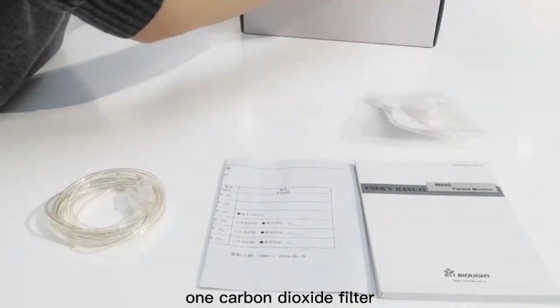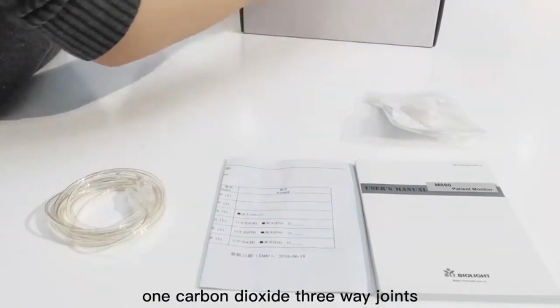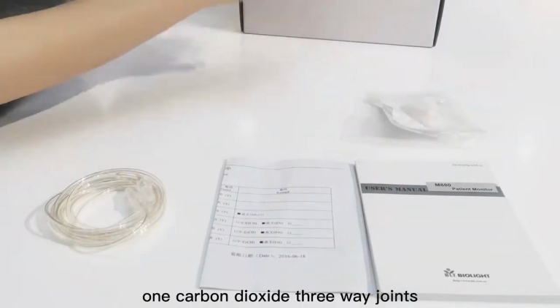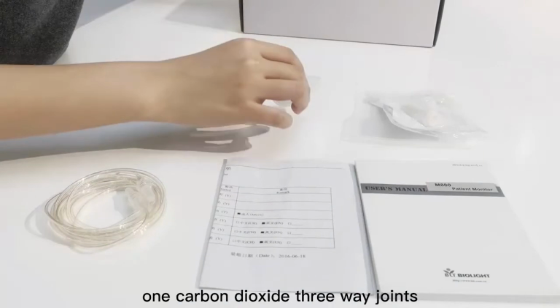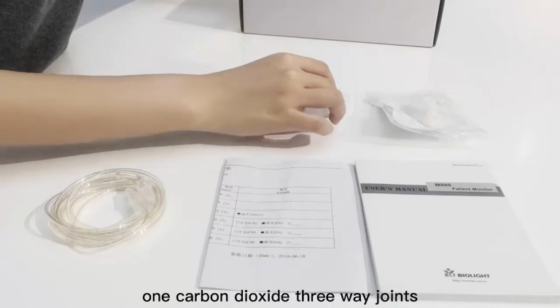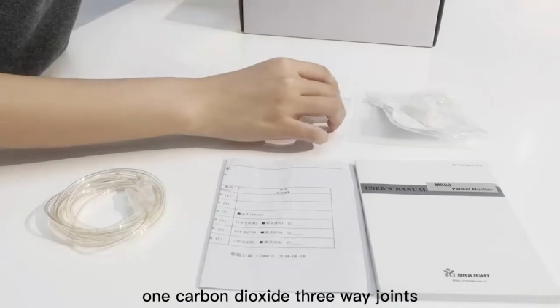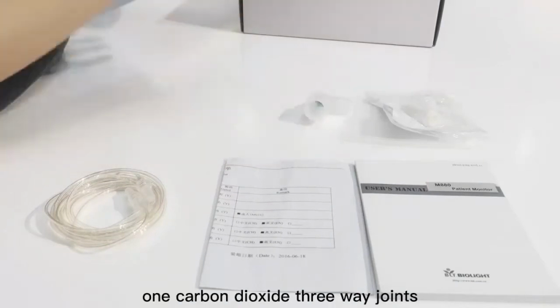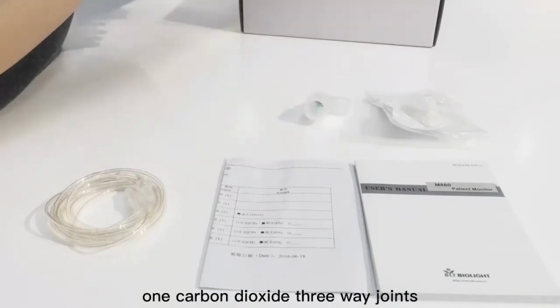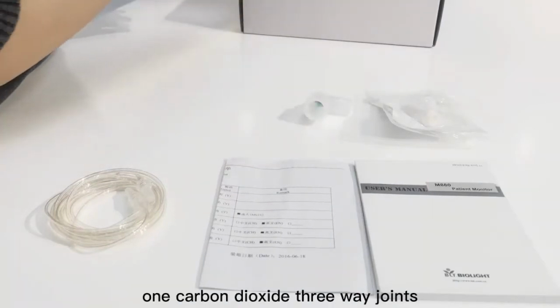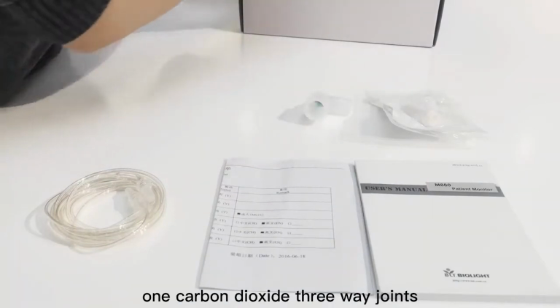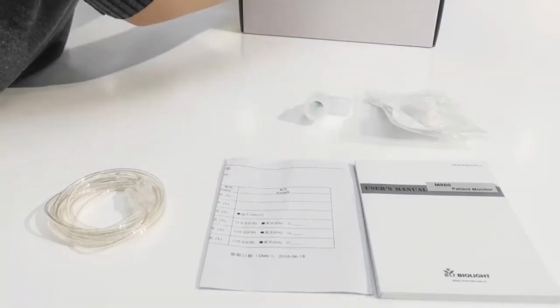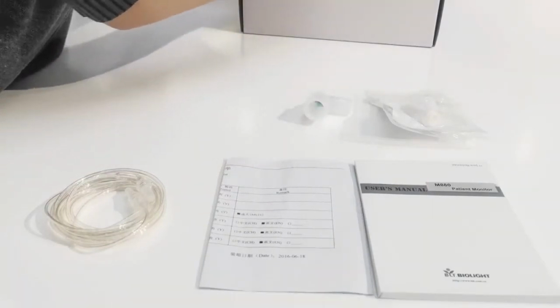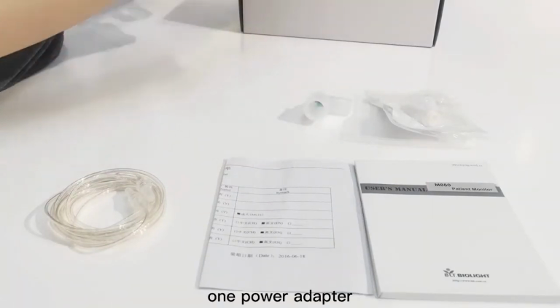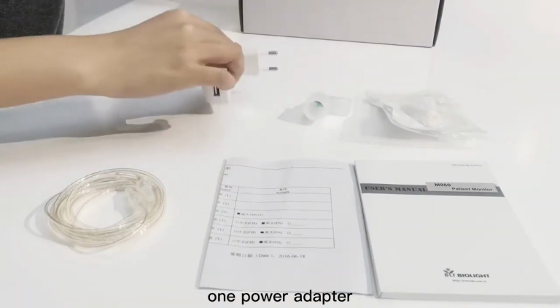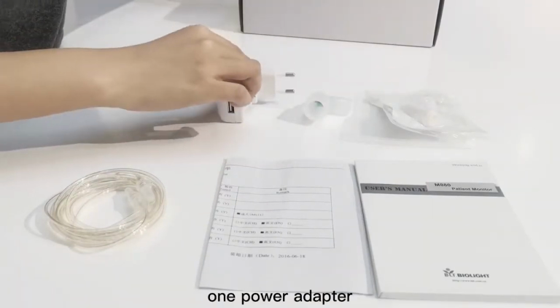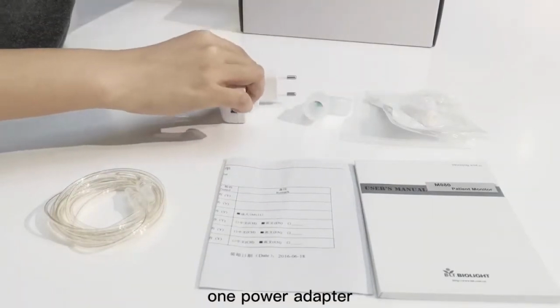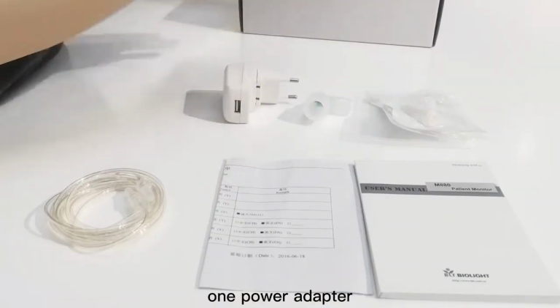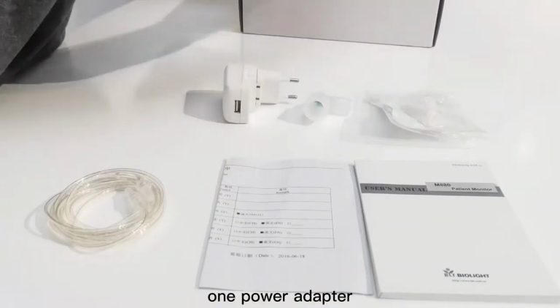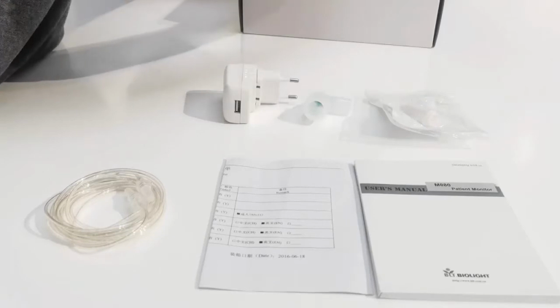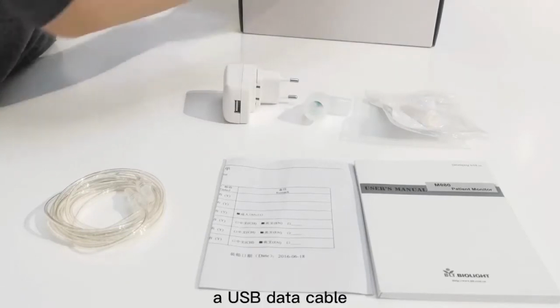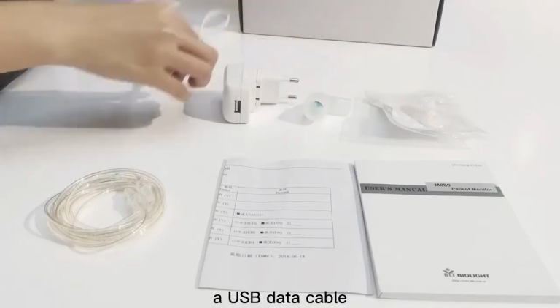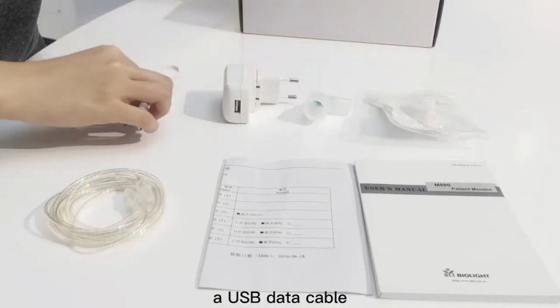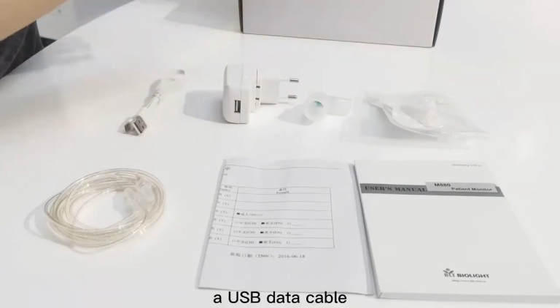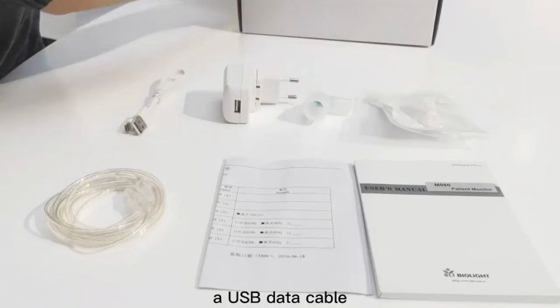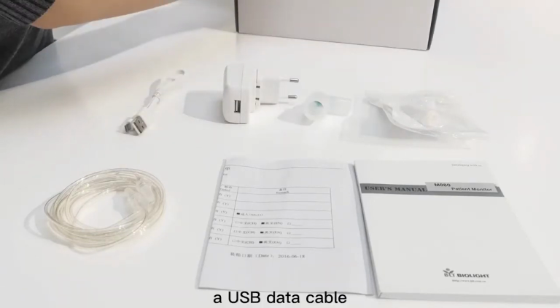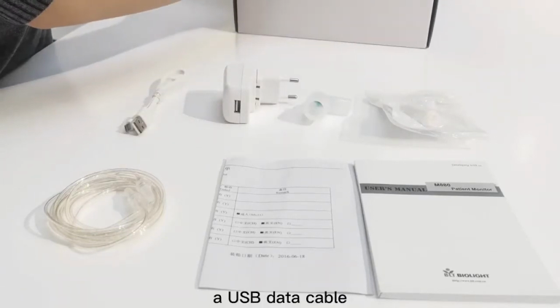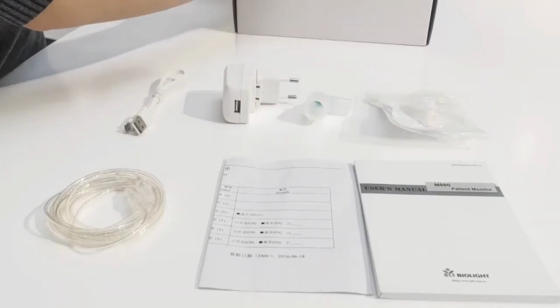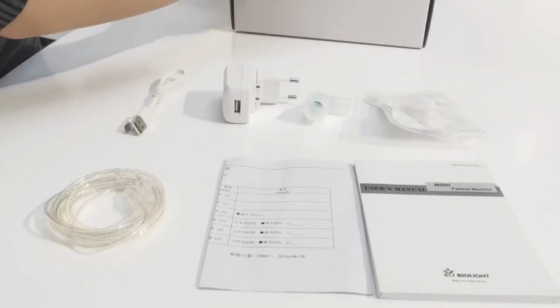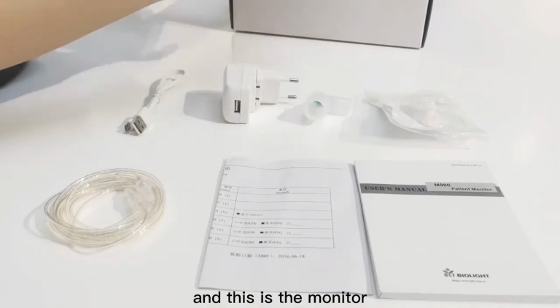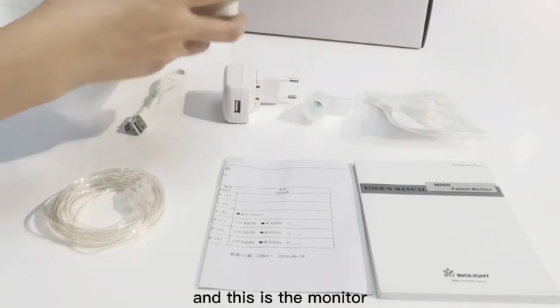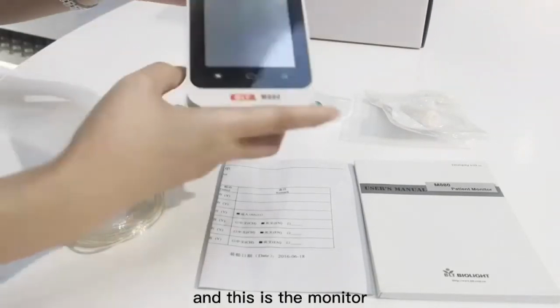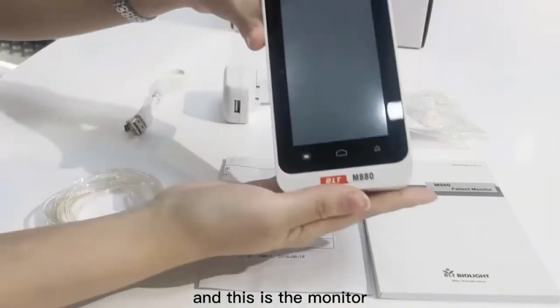There is also one carbon dioxide three-way joint, one power adapter, a USB data cable, and this is the monitor.